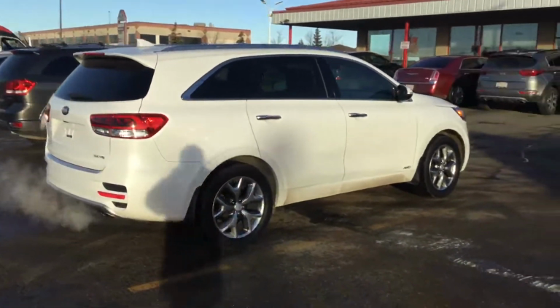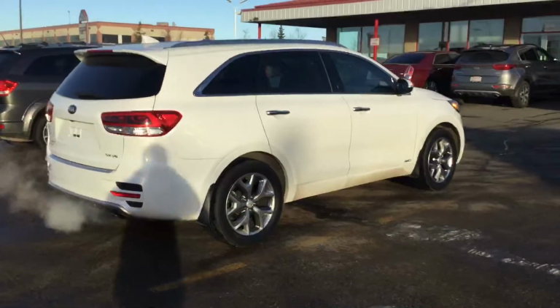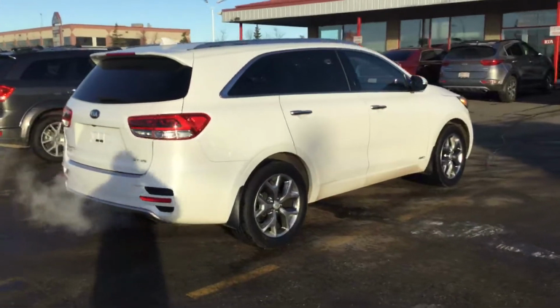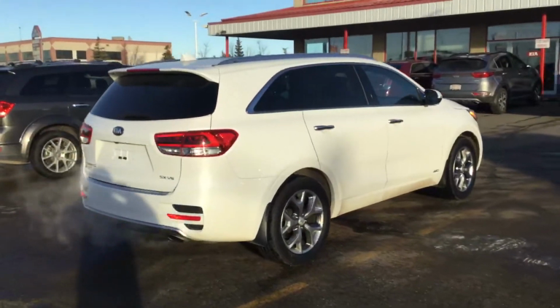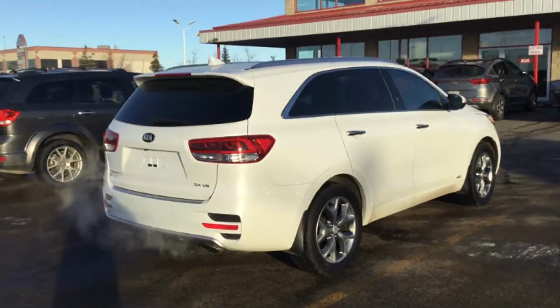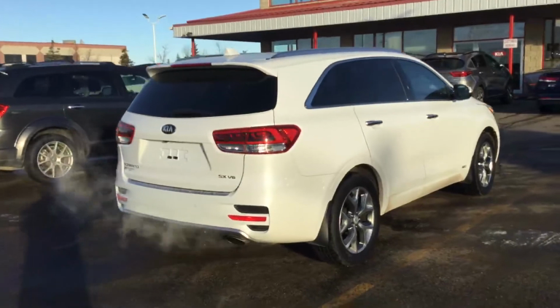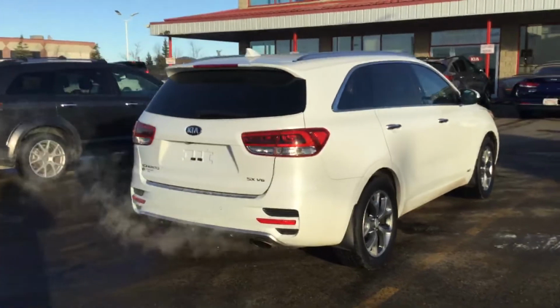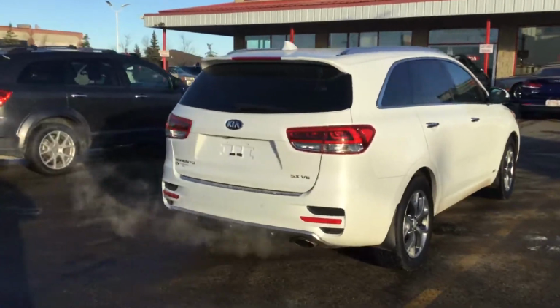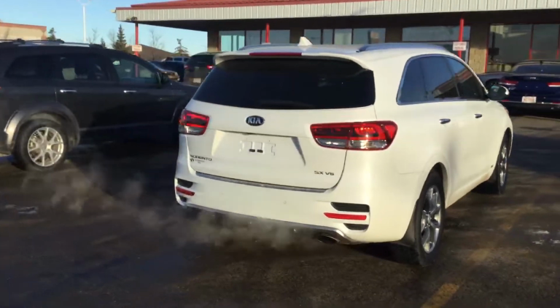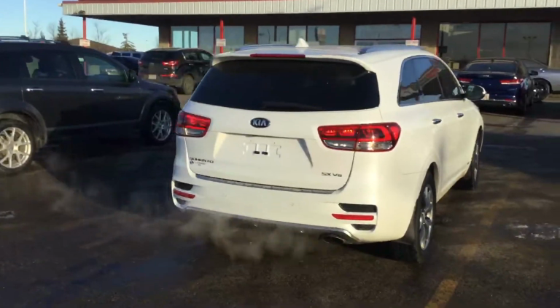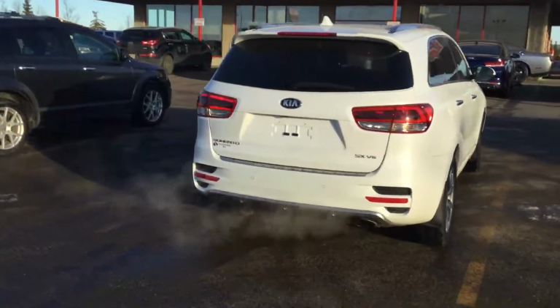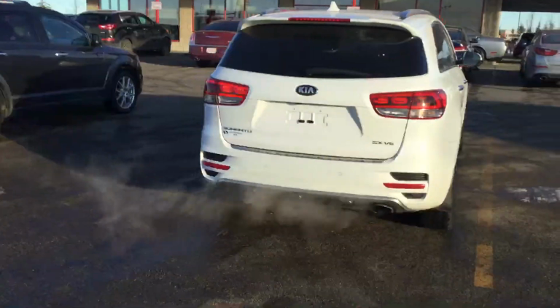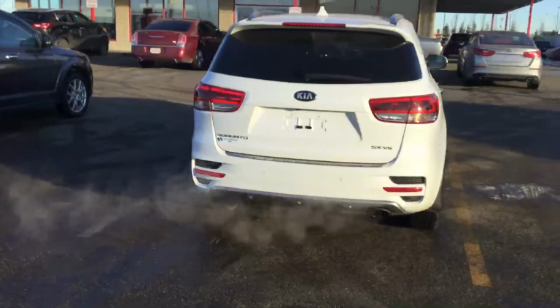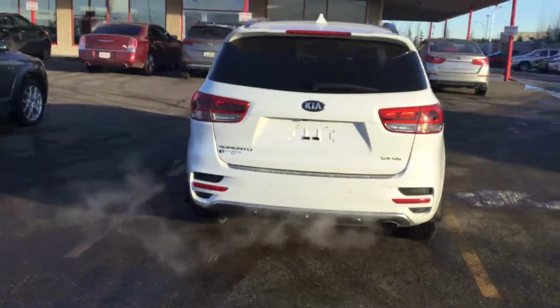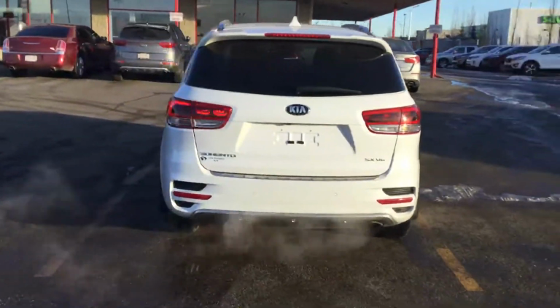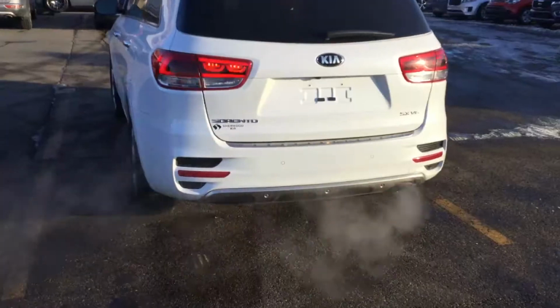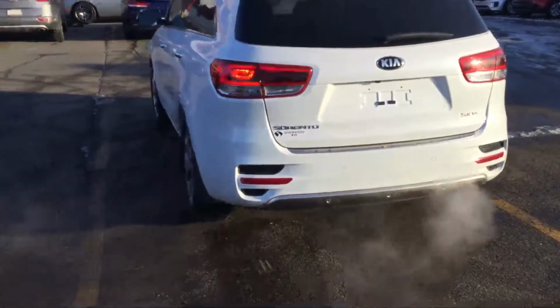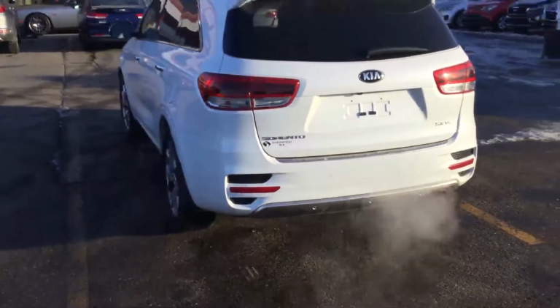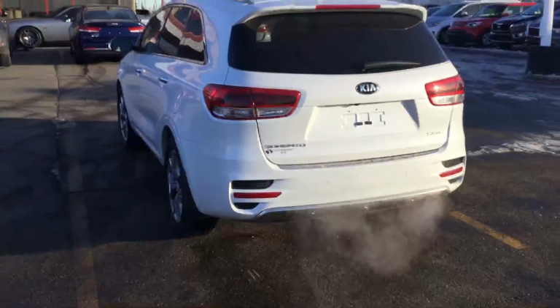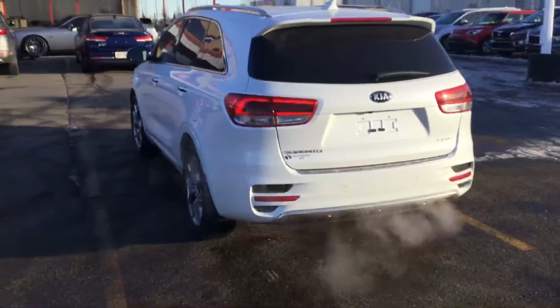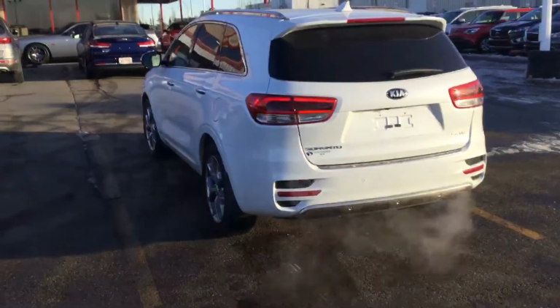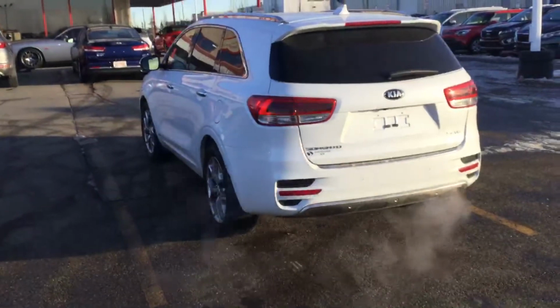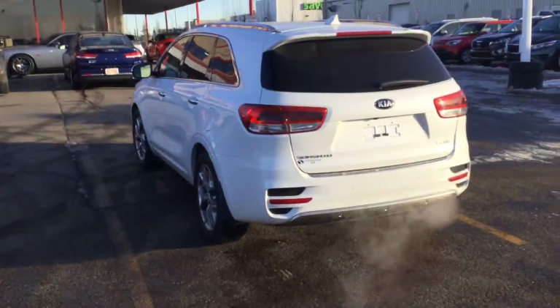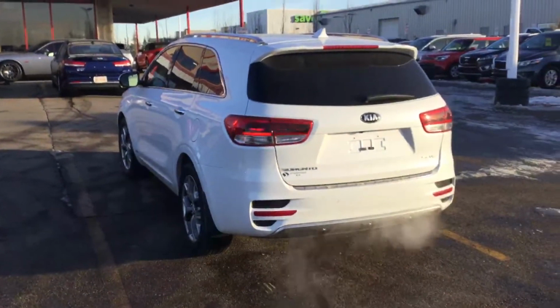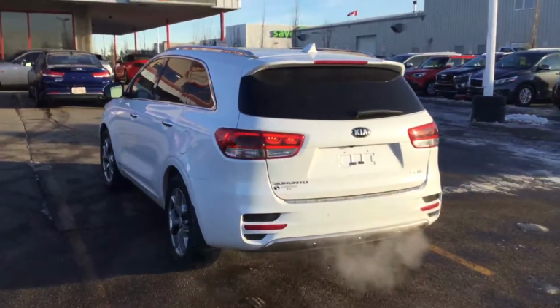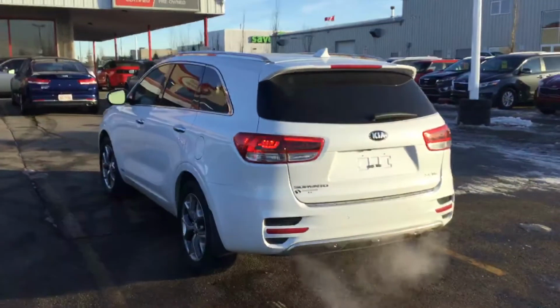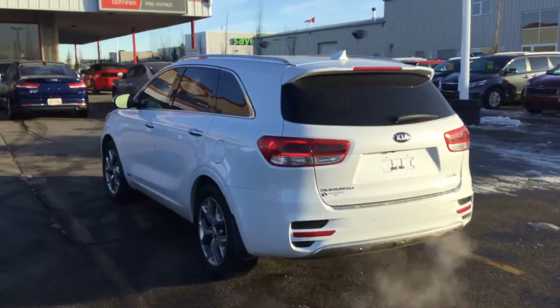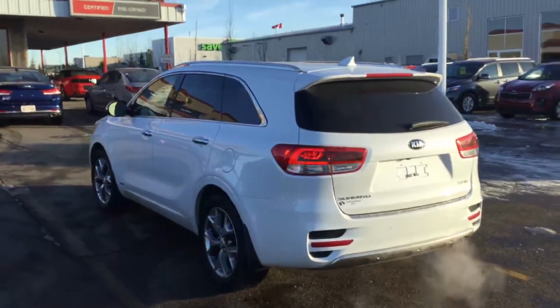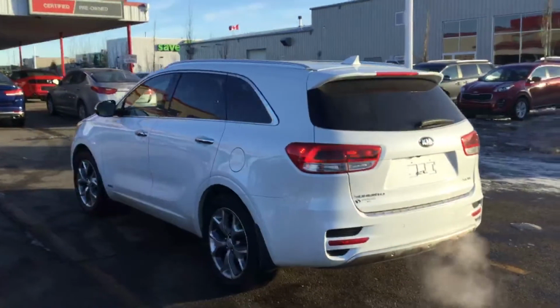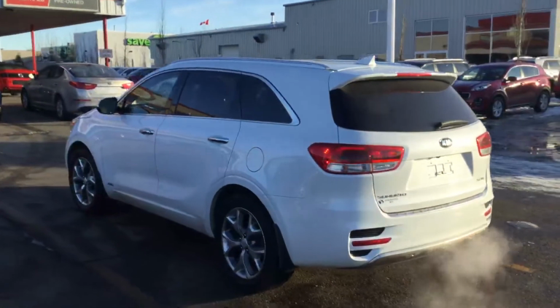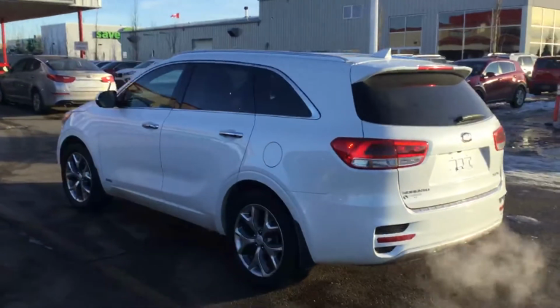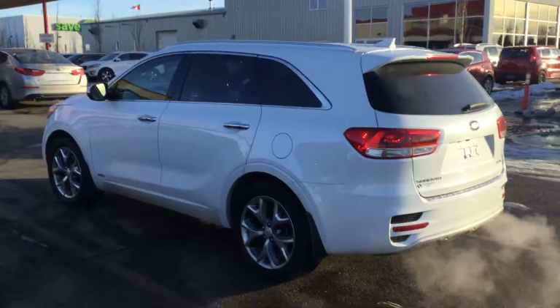As you can see, body-wise it's in excellent condition. Runs very smooth. Walking around here.